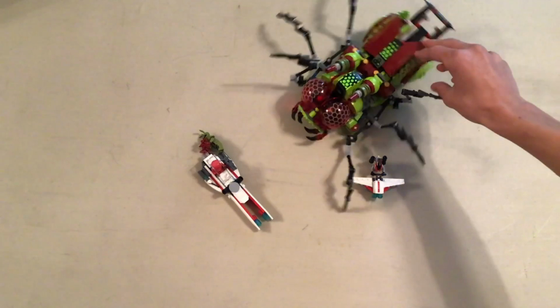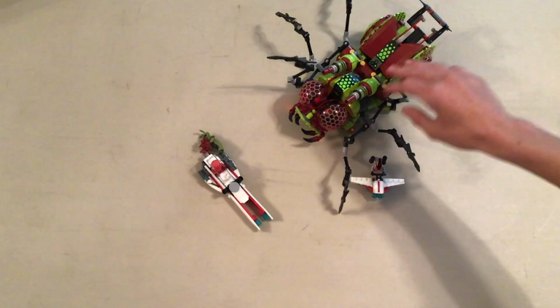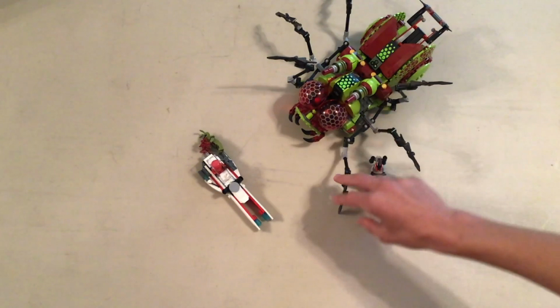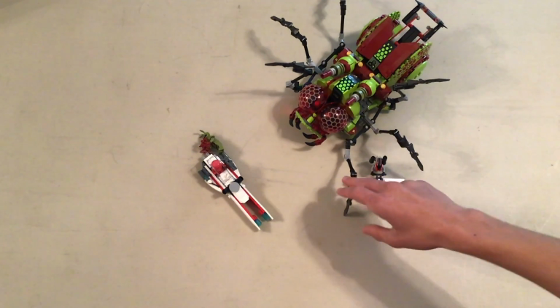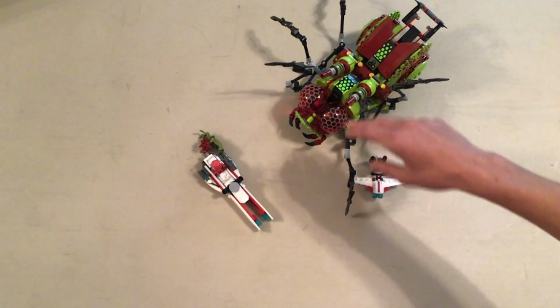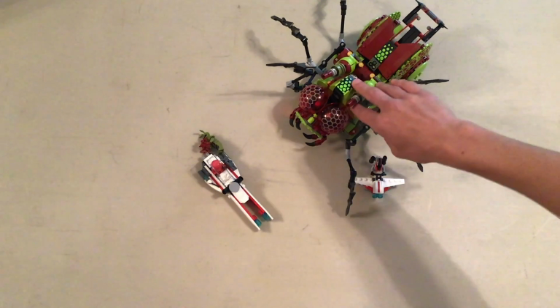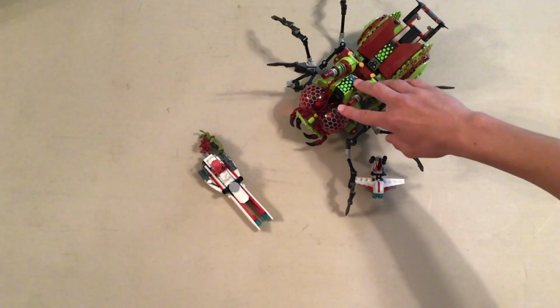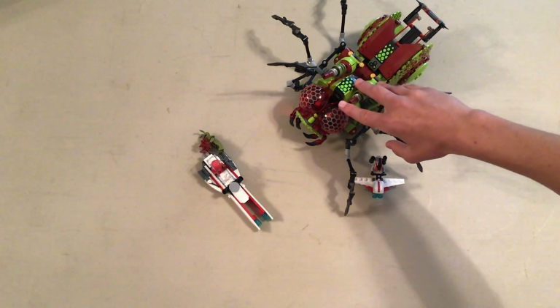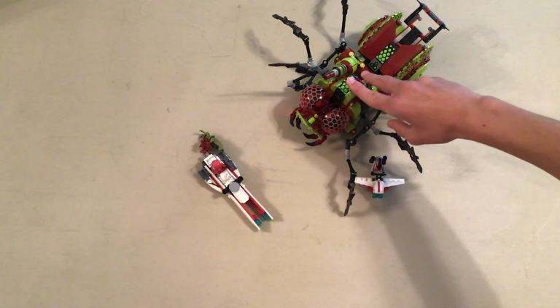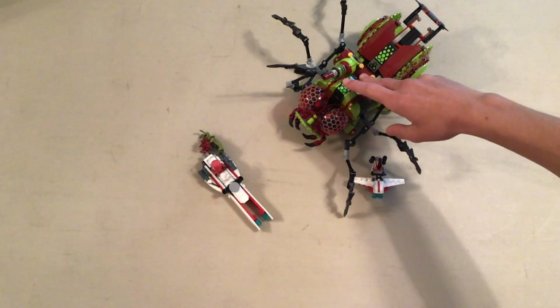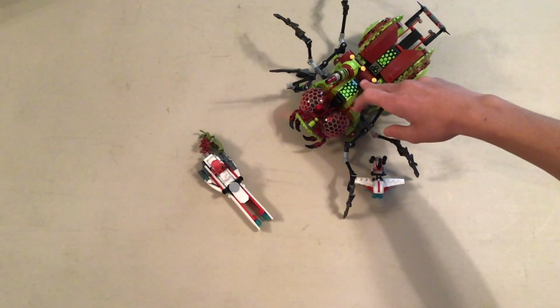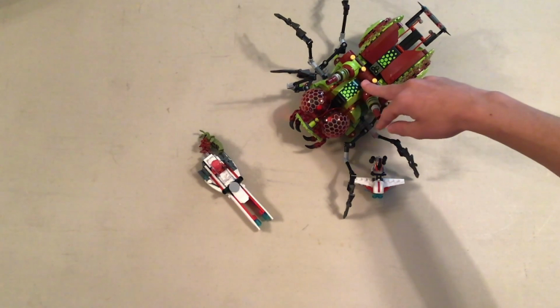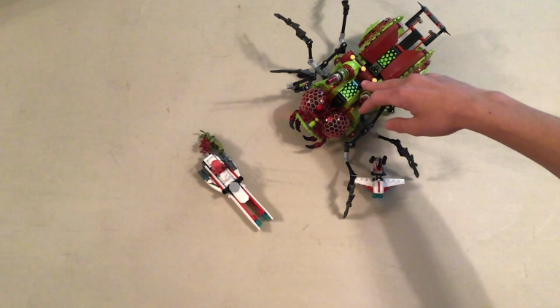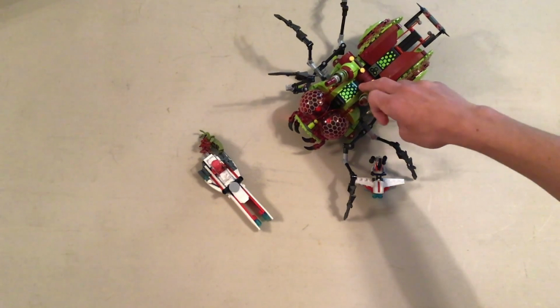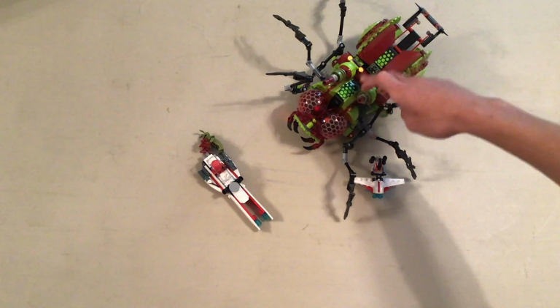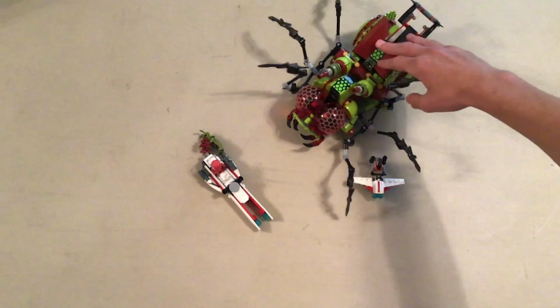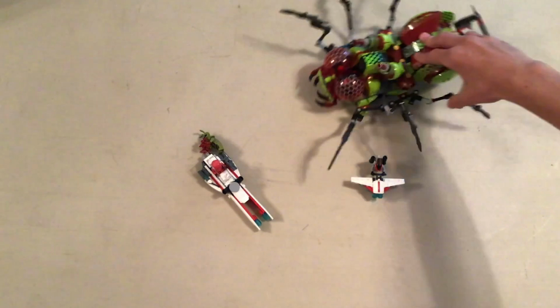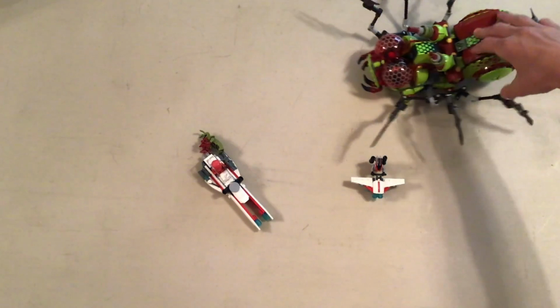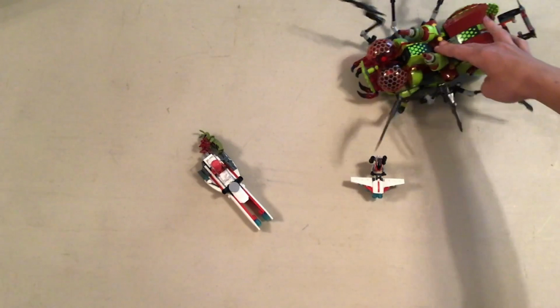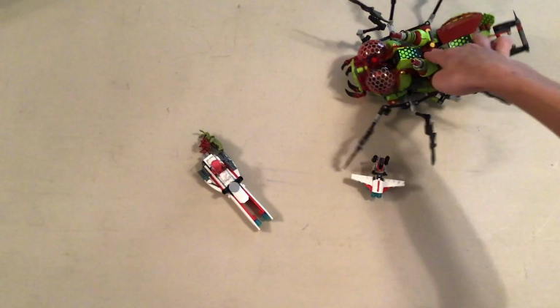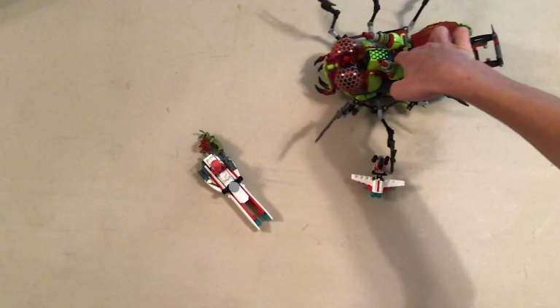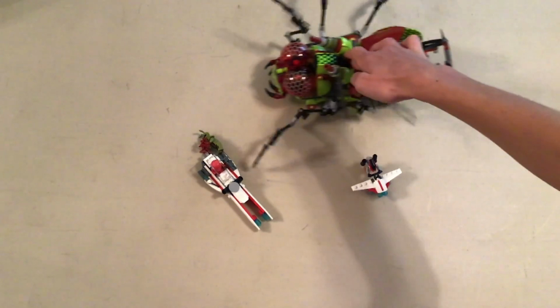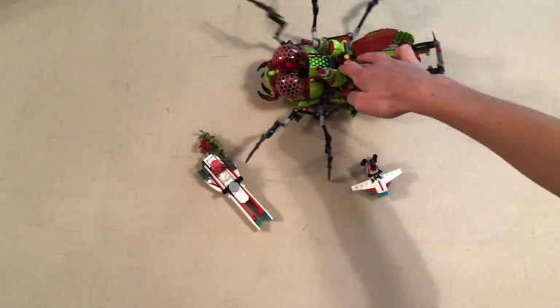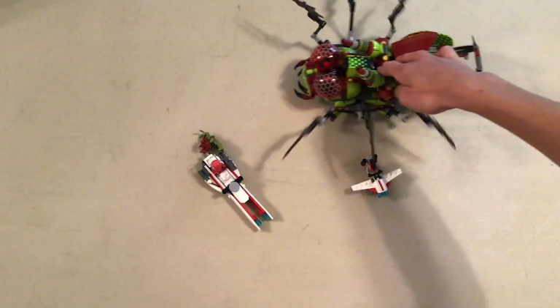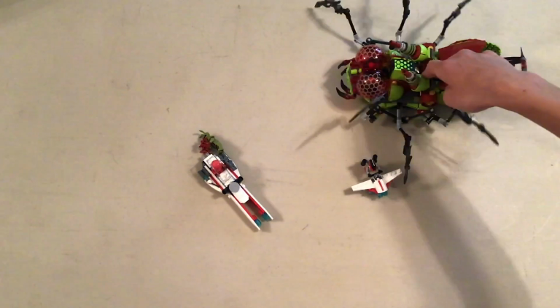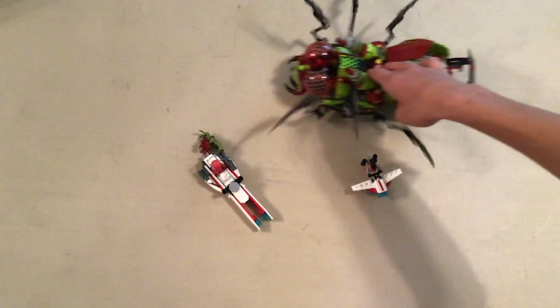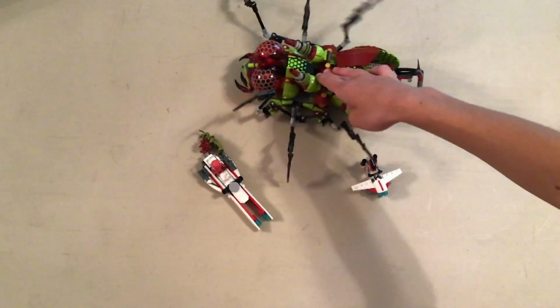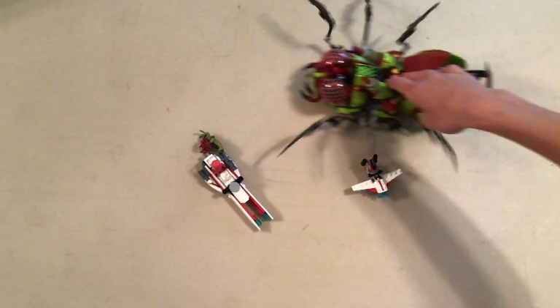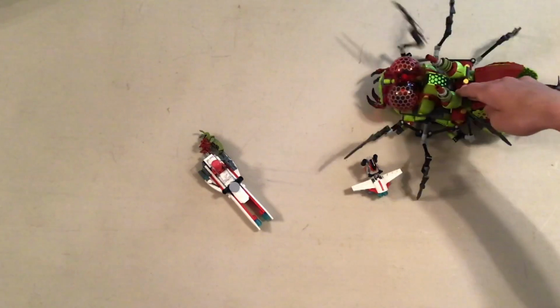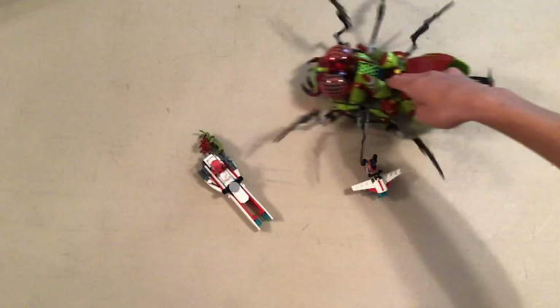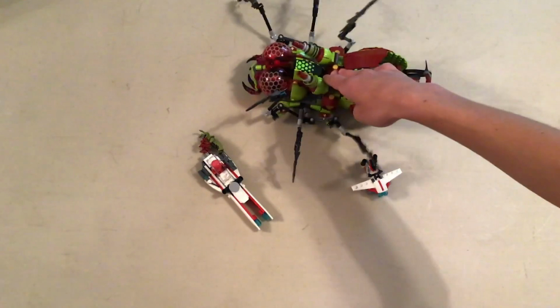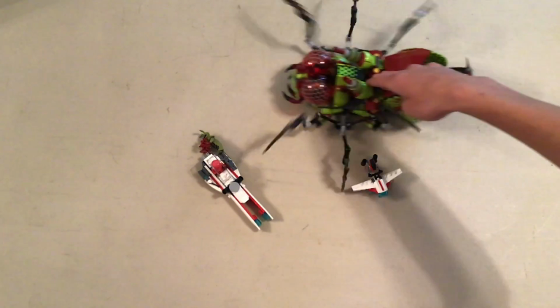I haven't seen anything similar since its release. Like, this leg function — we've seen it in other places, but not completely exactly like this to my knowledge.